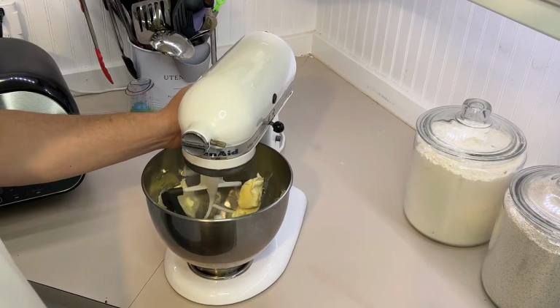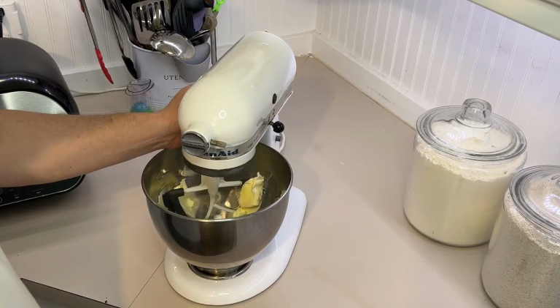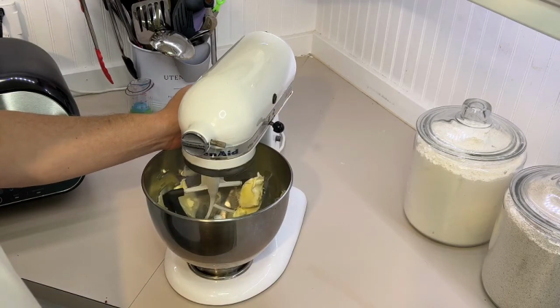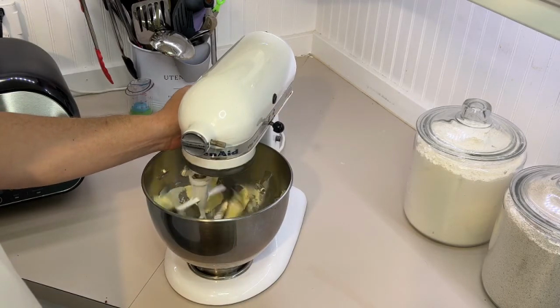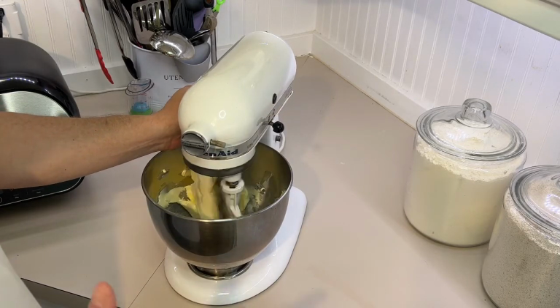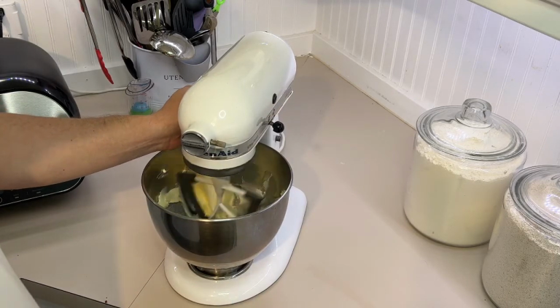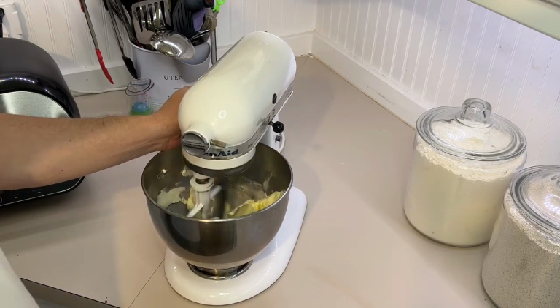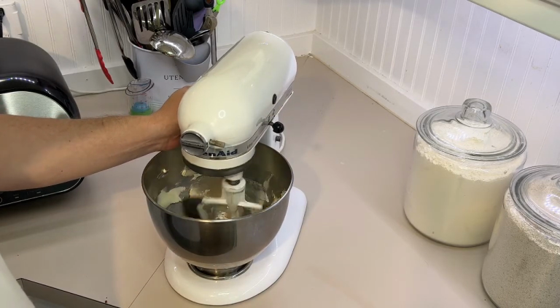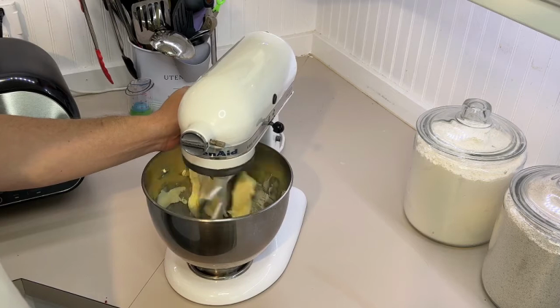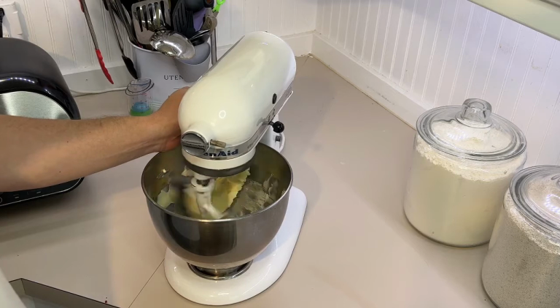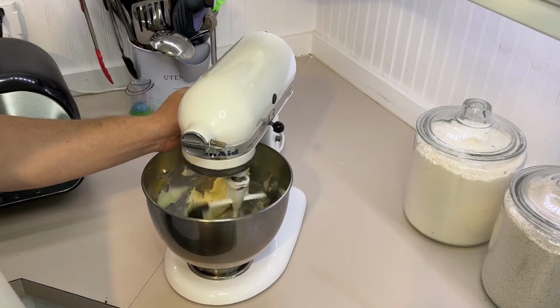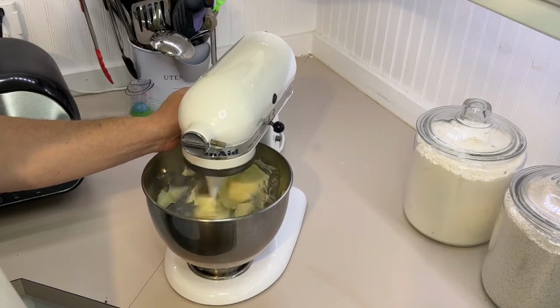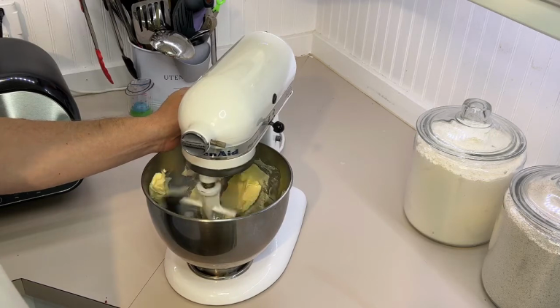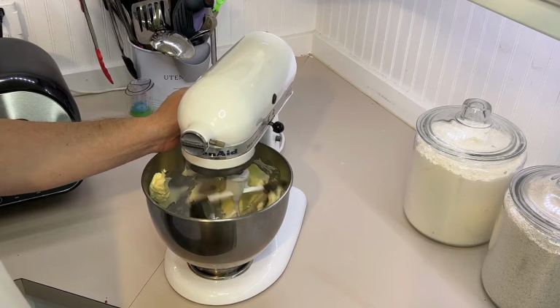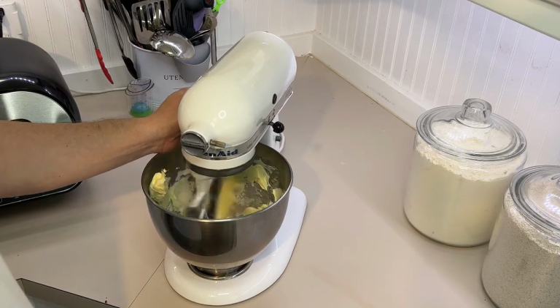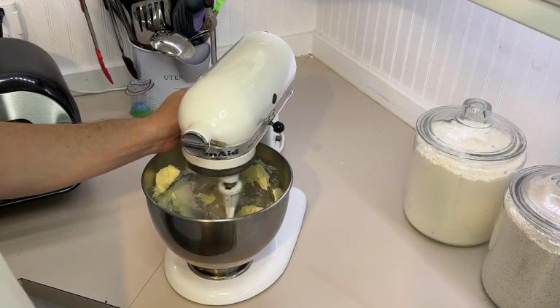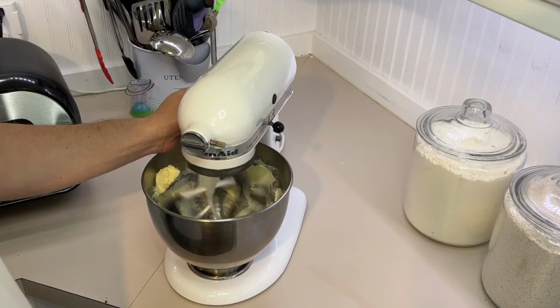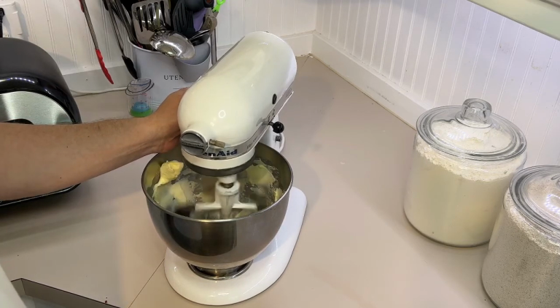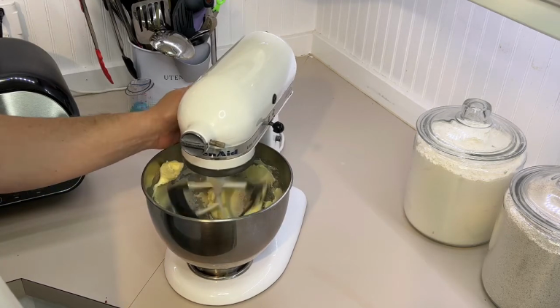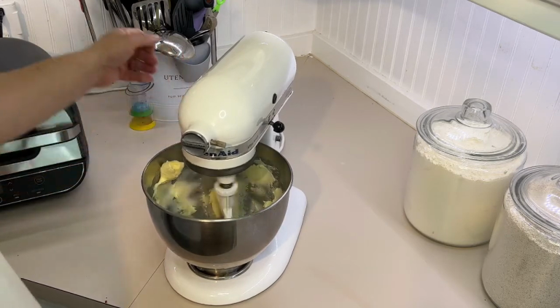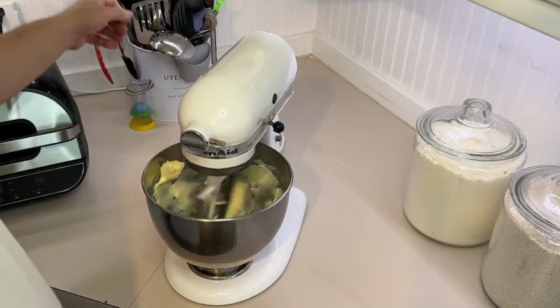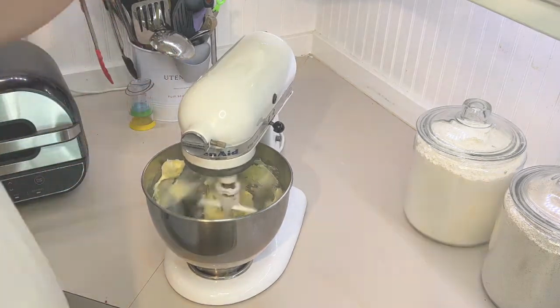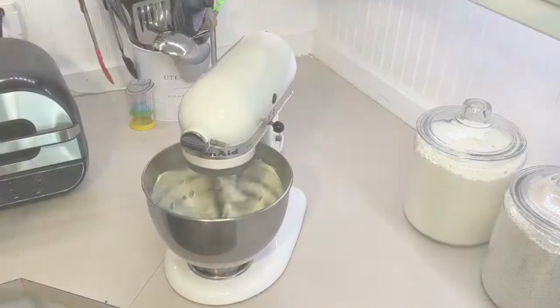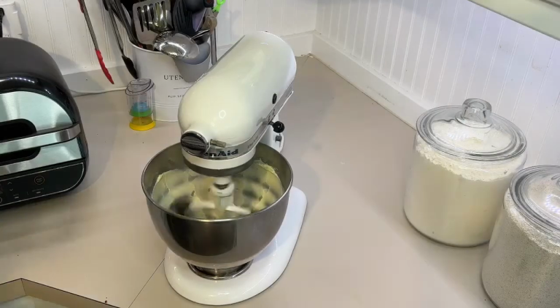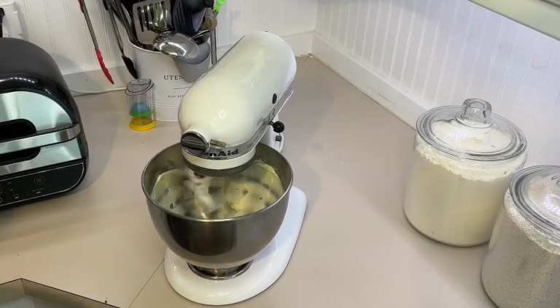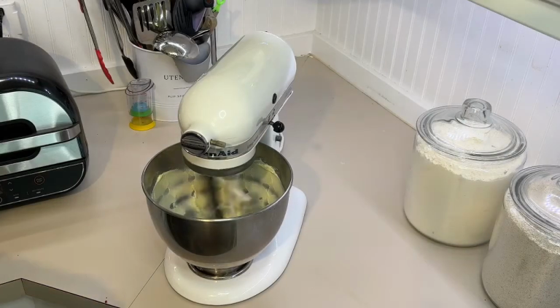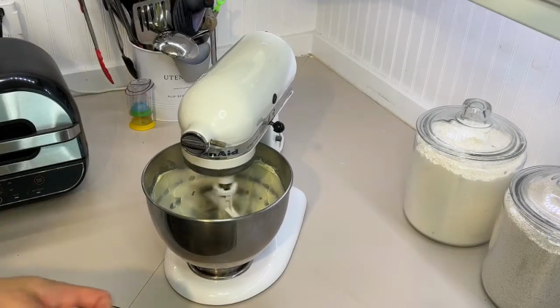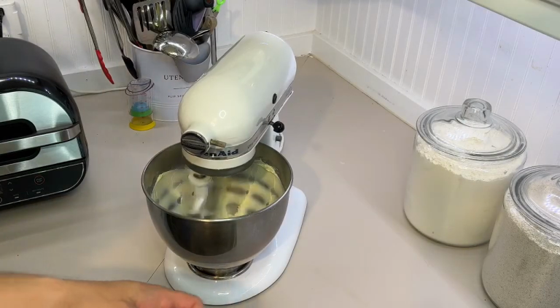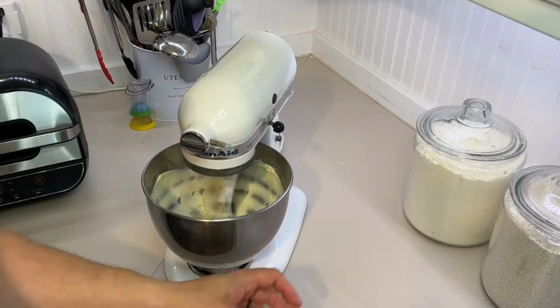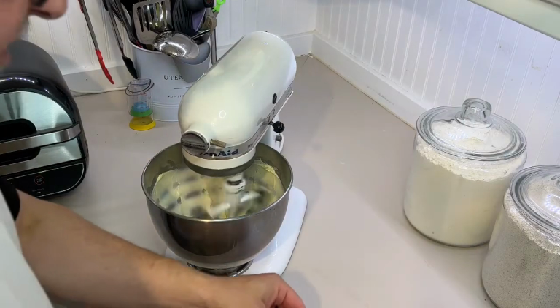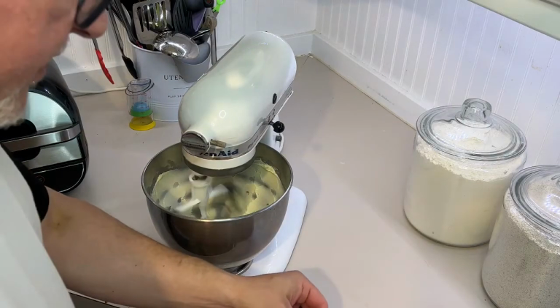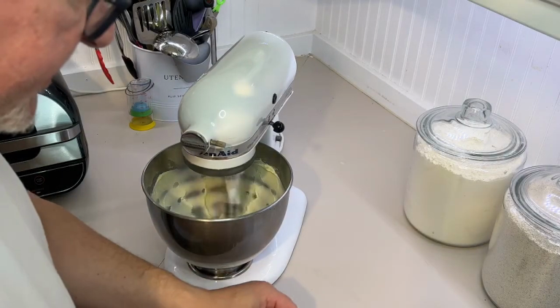It's at room temperature — a little bit cold but not much. Once you put it going in the mixer it's going to soften up. We'll put in a block of cream cheese.